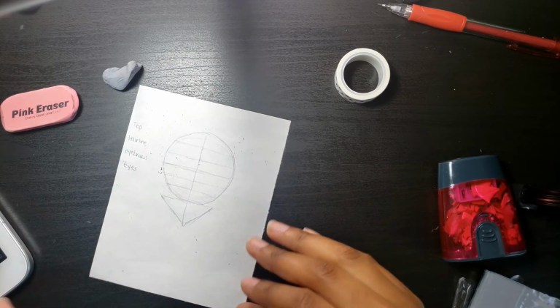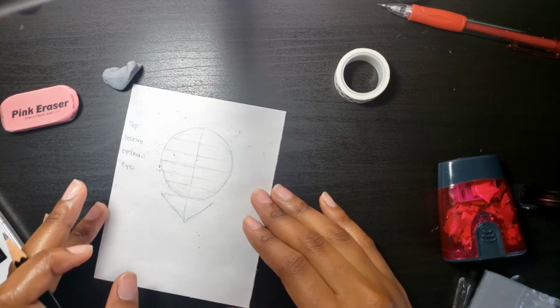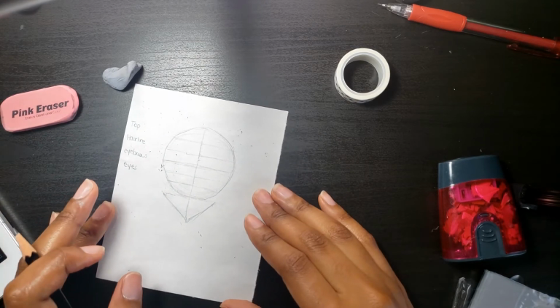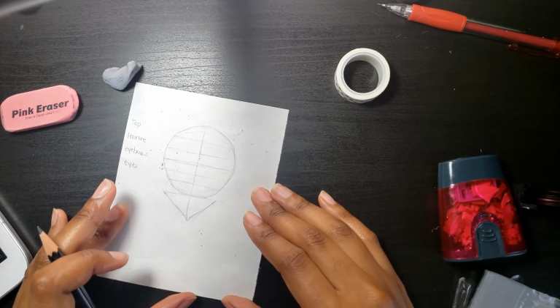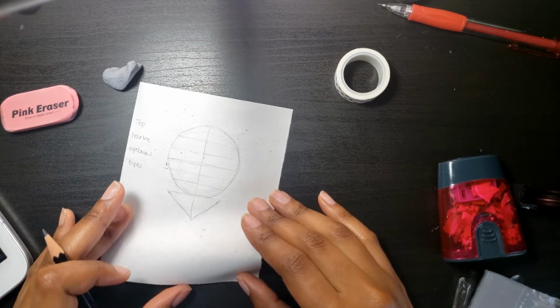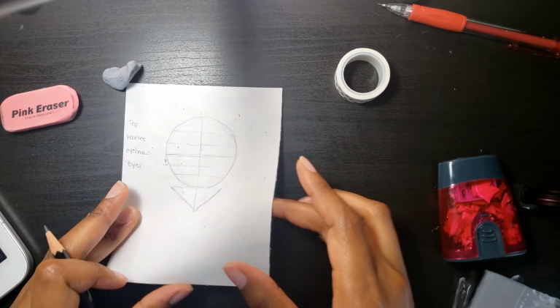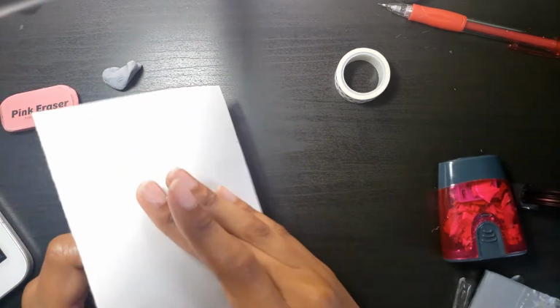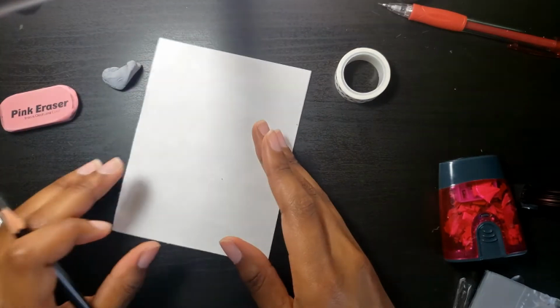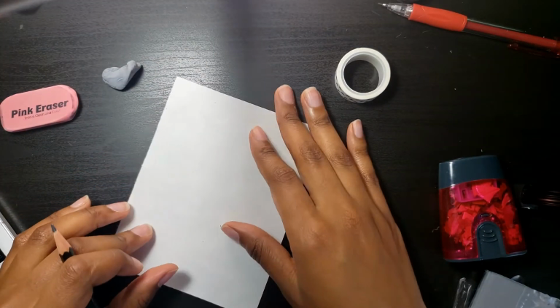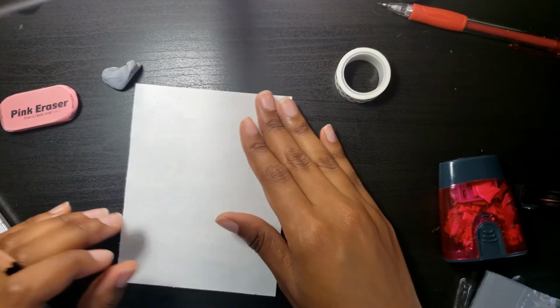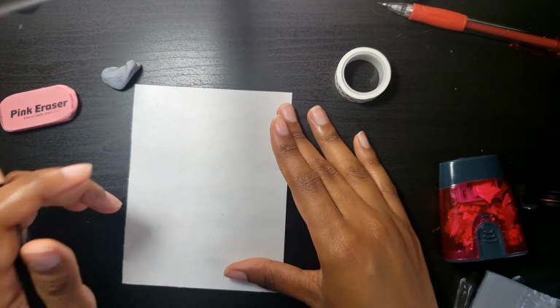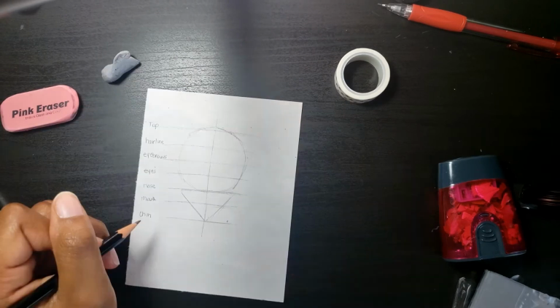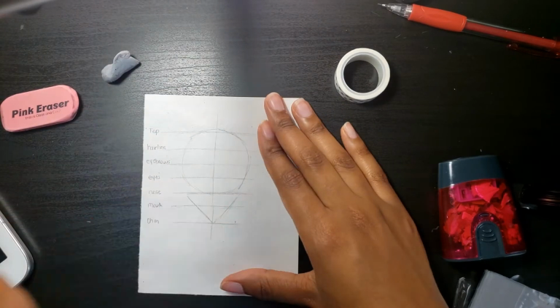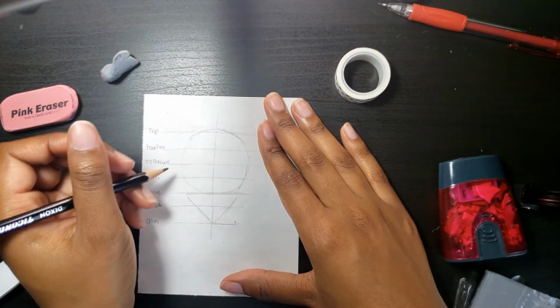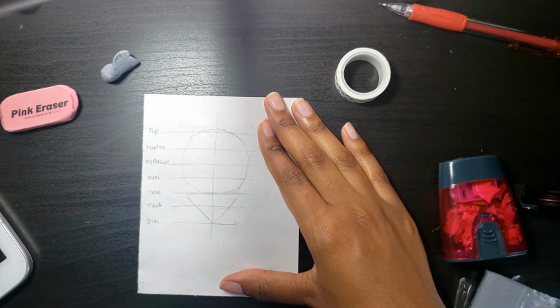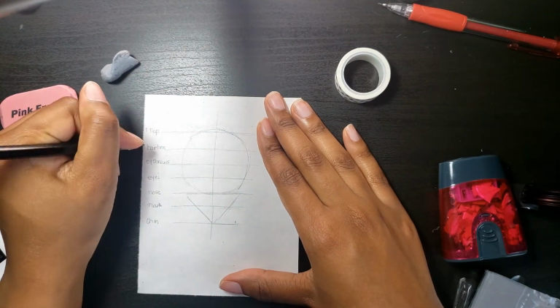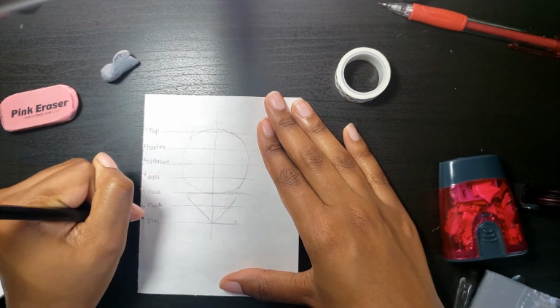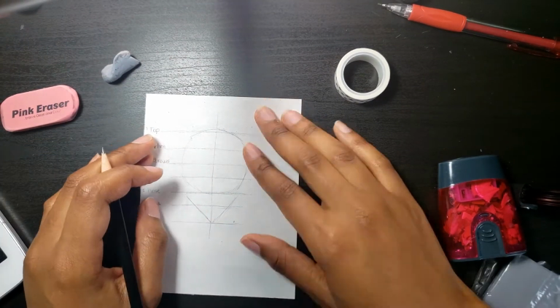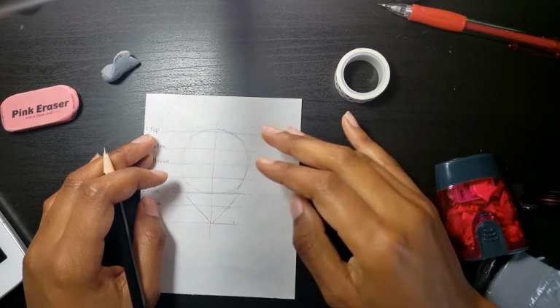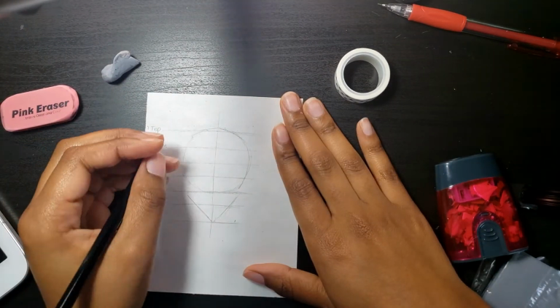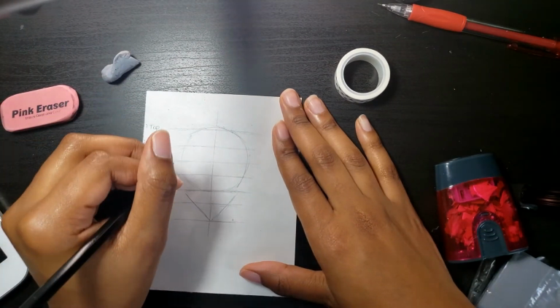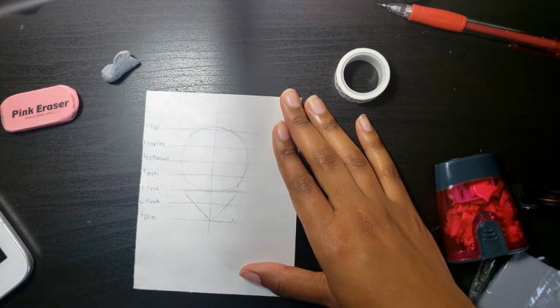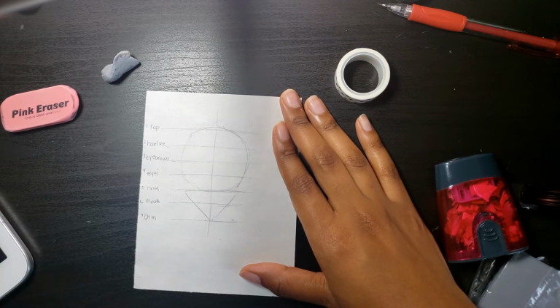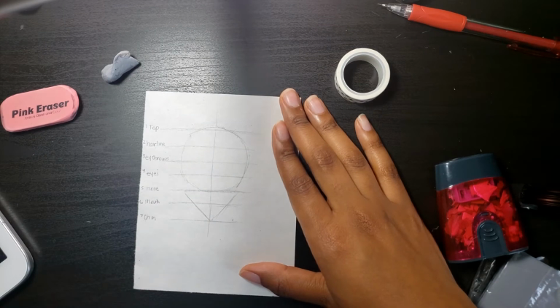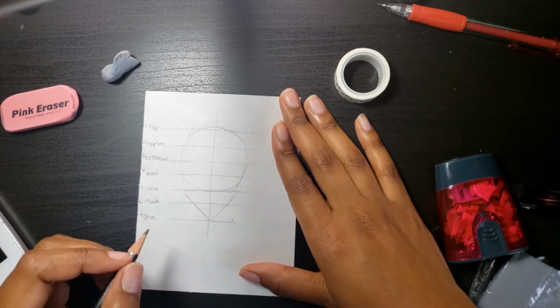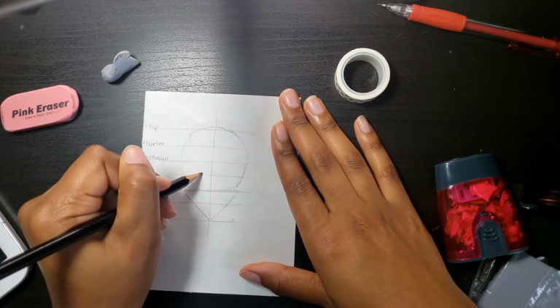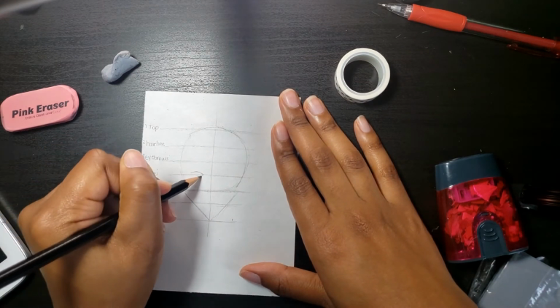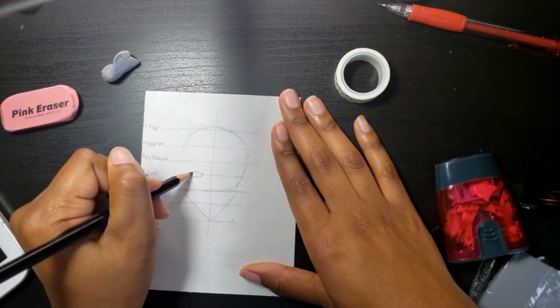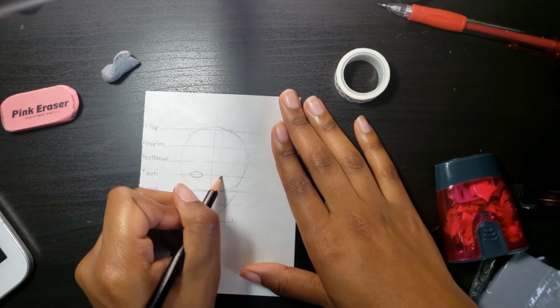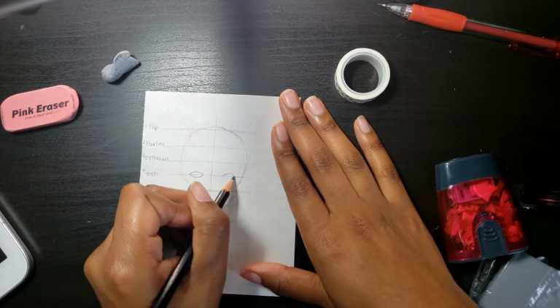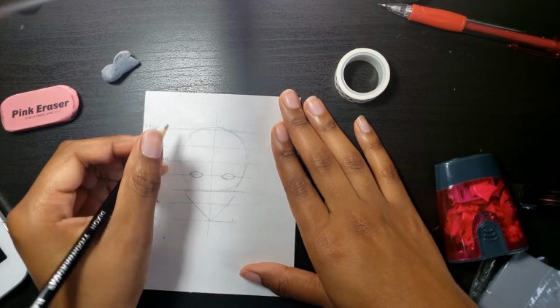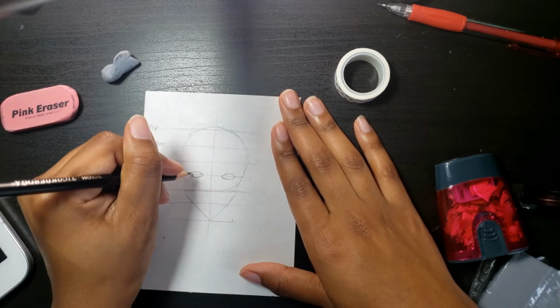I did that completely wrong, so I'm going to flip it over and start over.